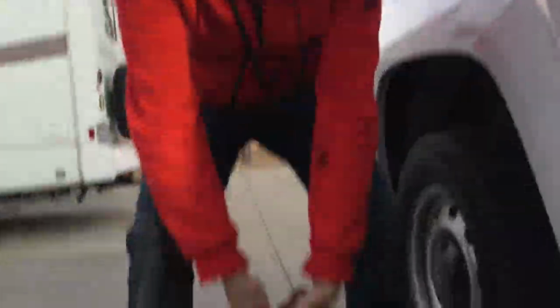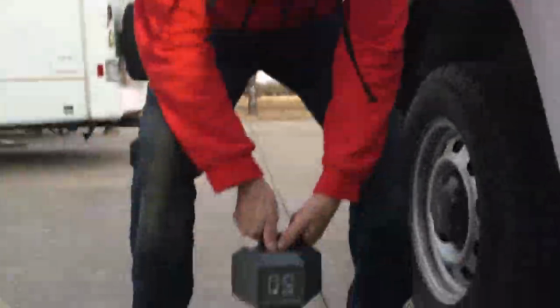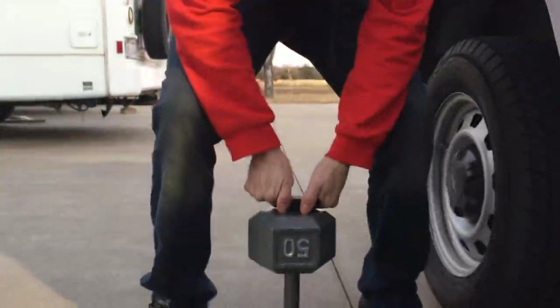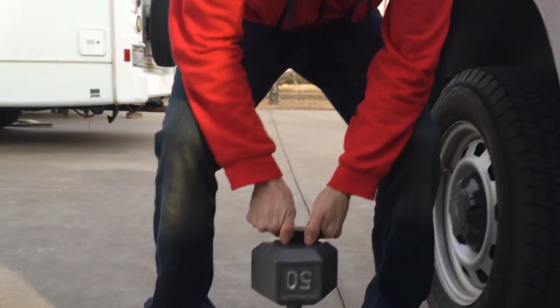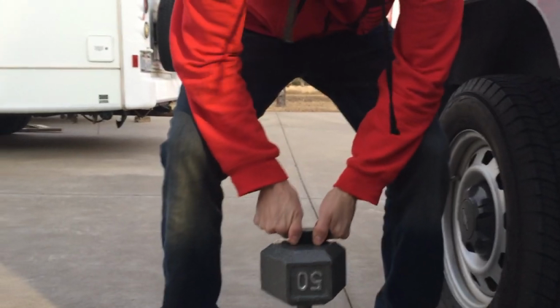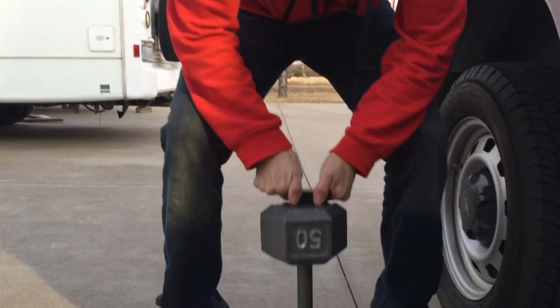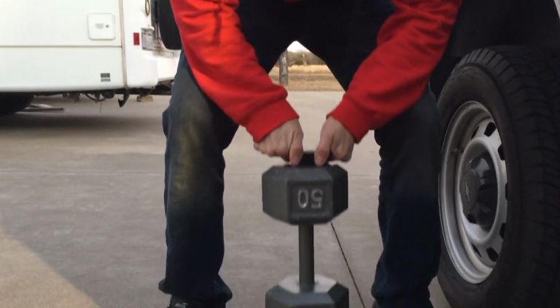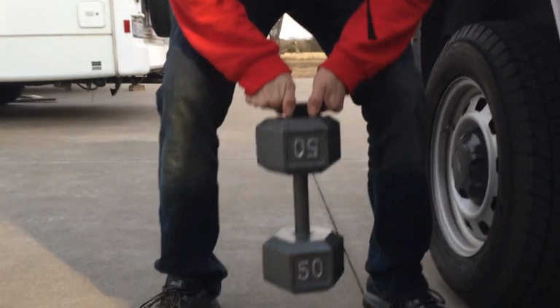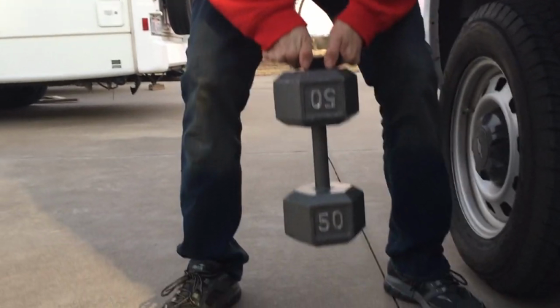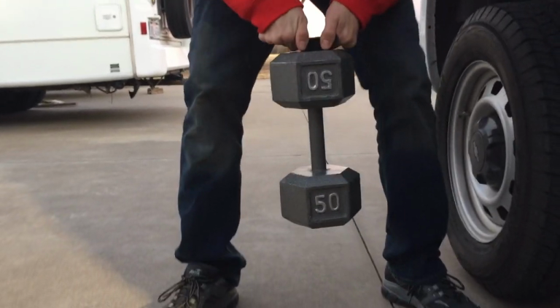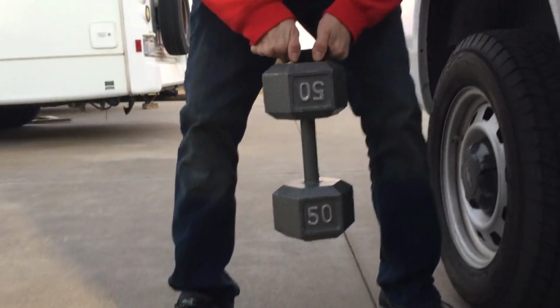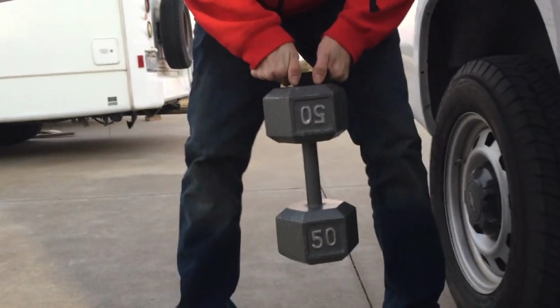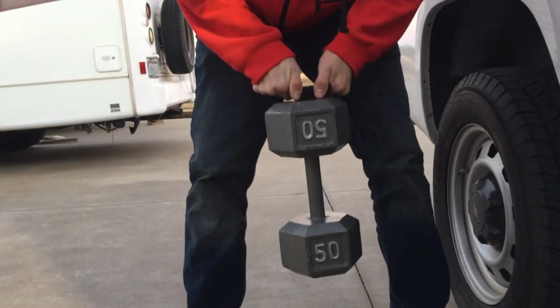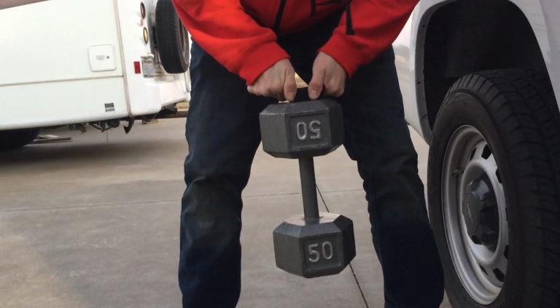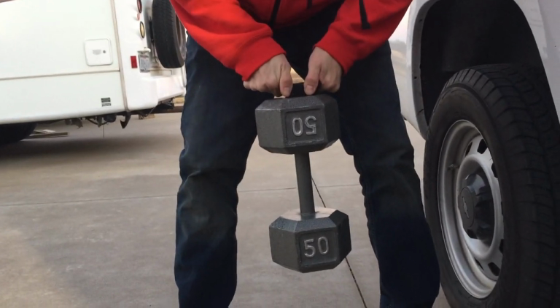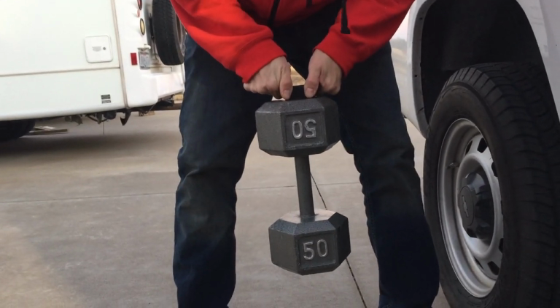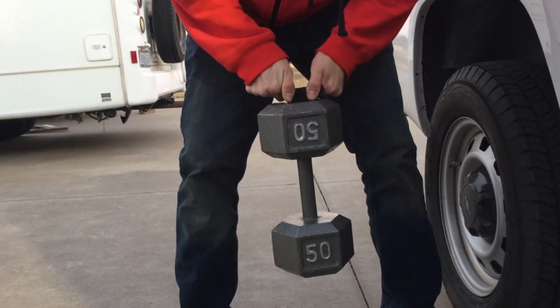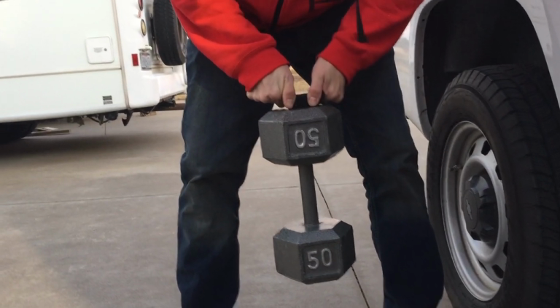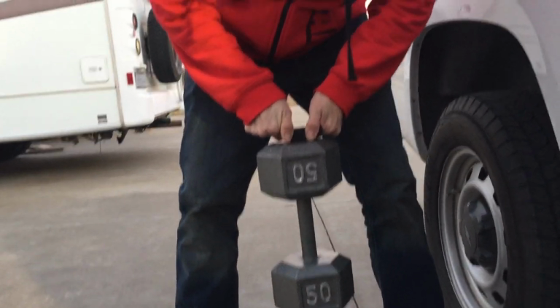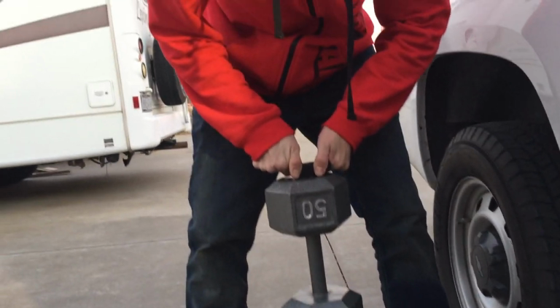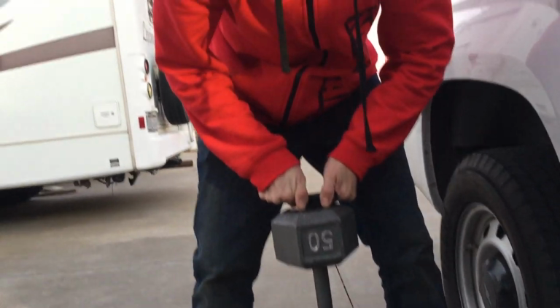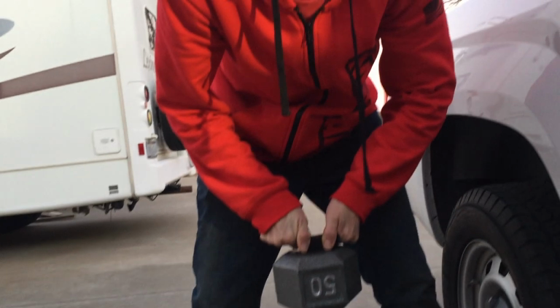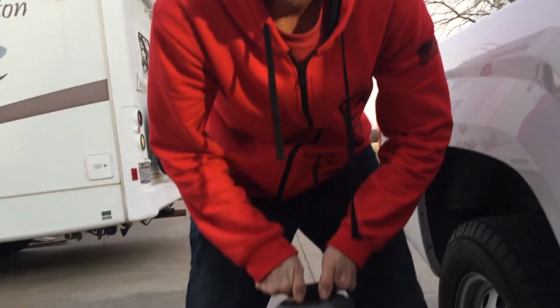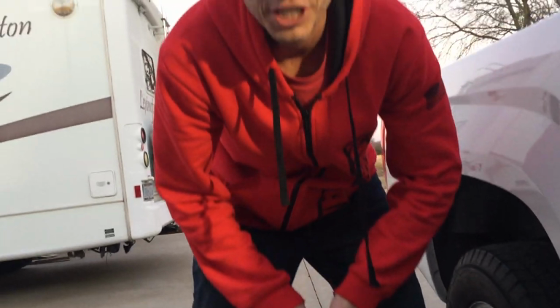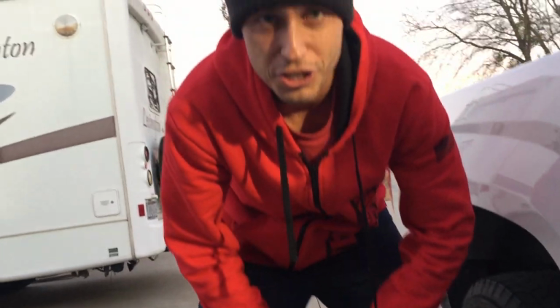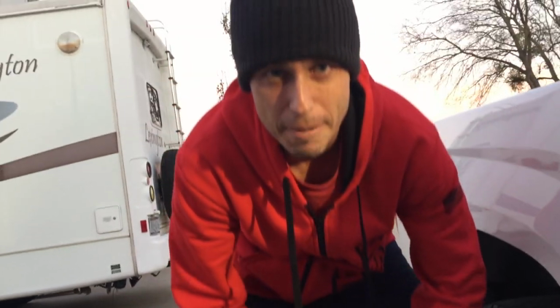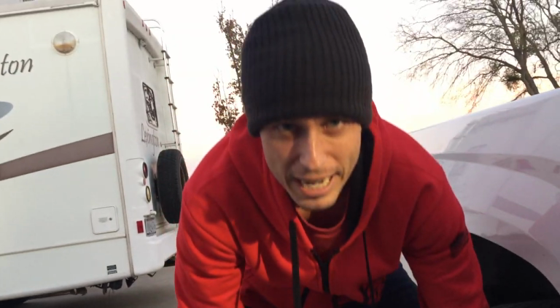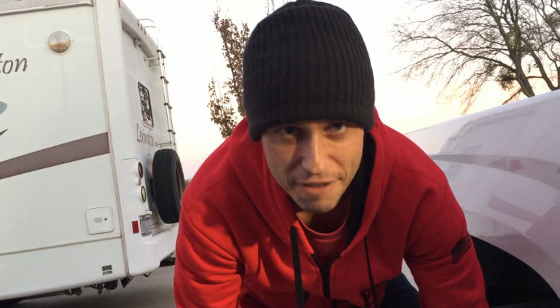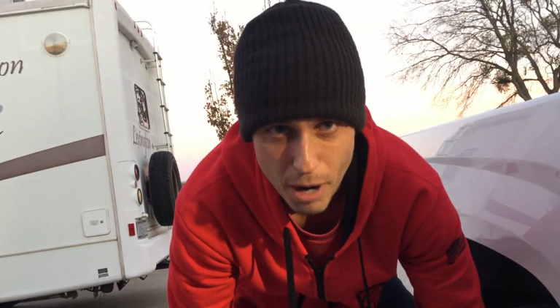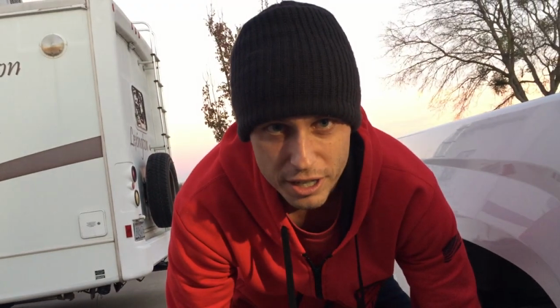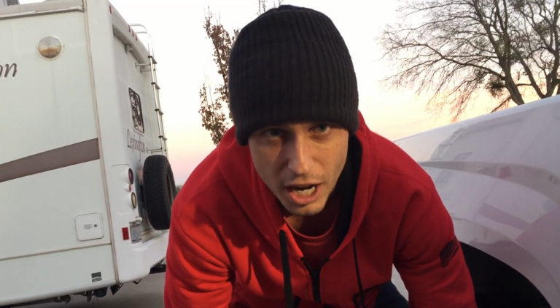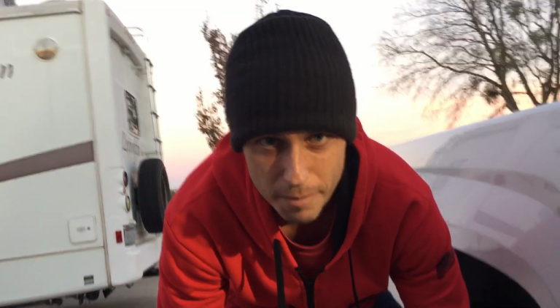You can rest assured if you hit any potholes your gun will not fall off. This is a 50 pound dumbbell with the Magbar XL. Get yours at mag-bar.com.